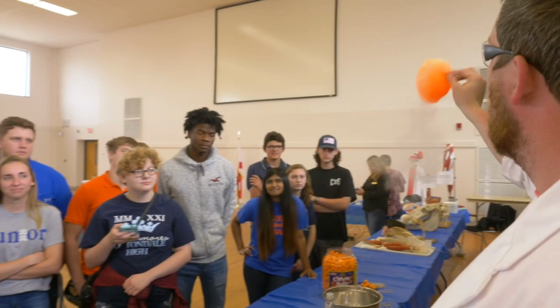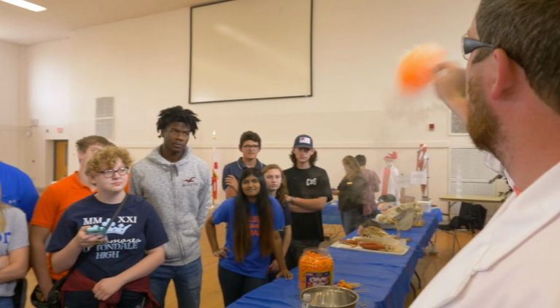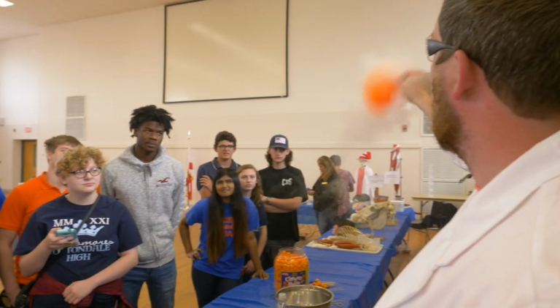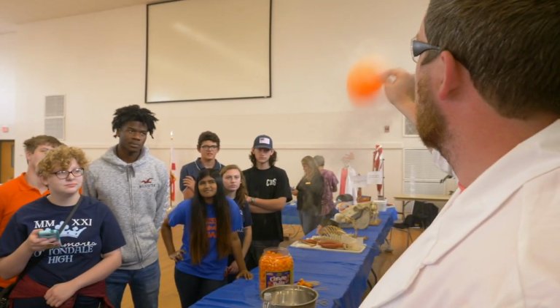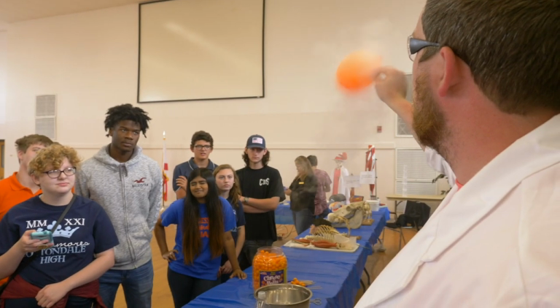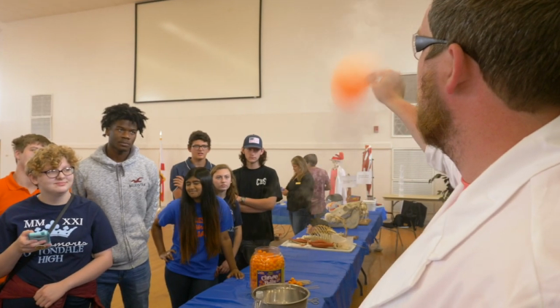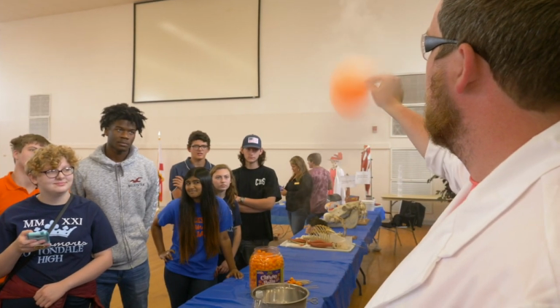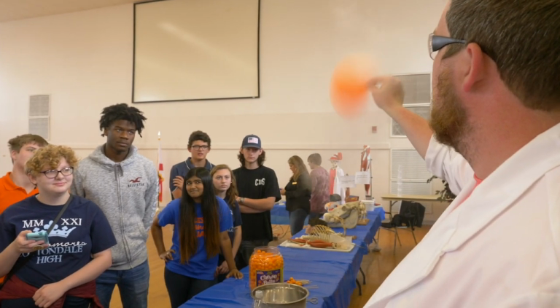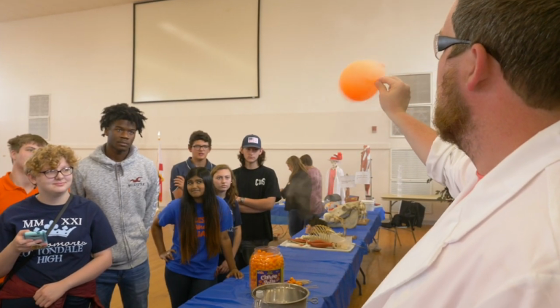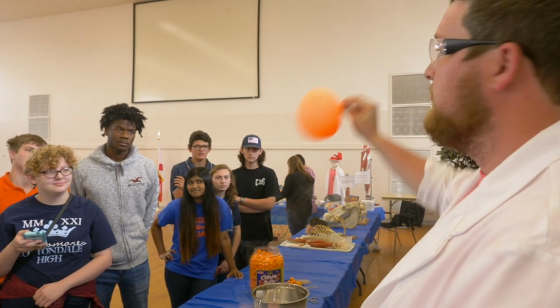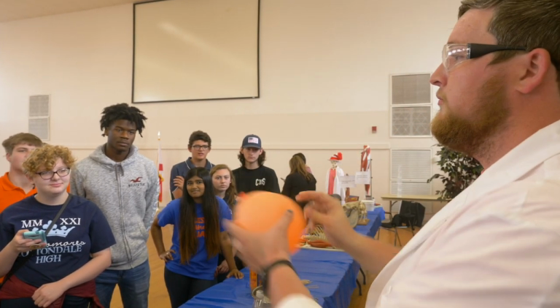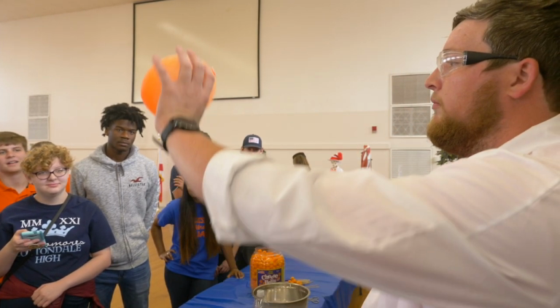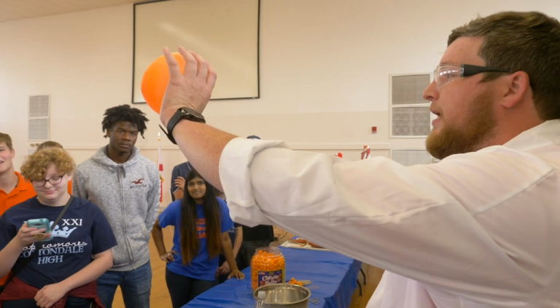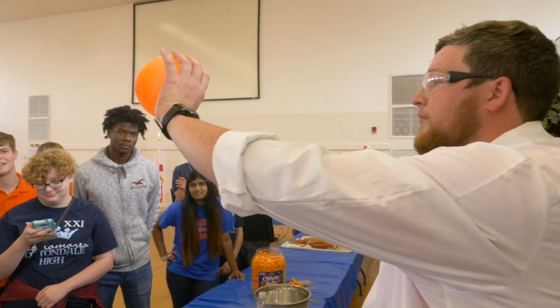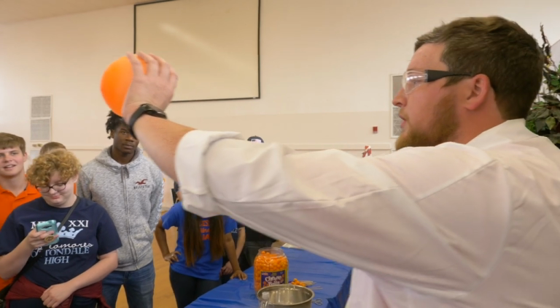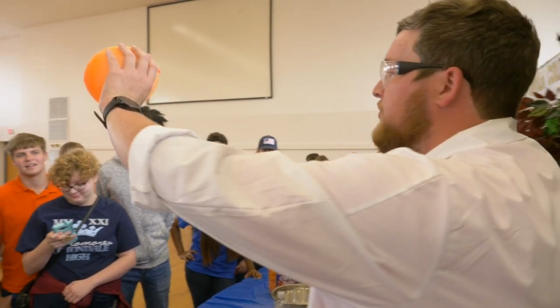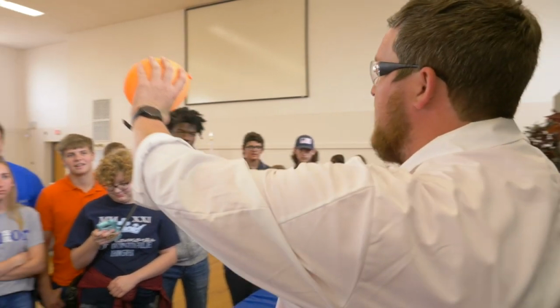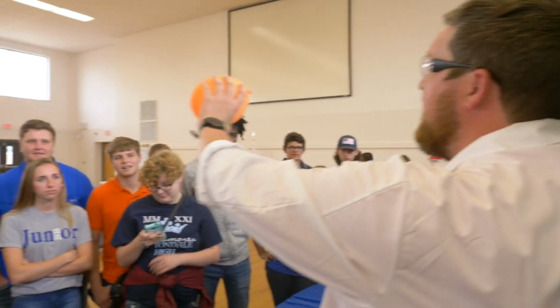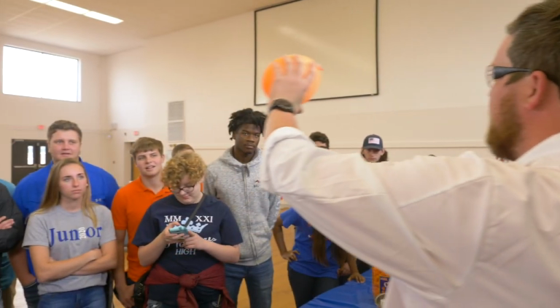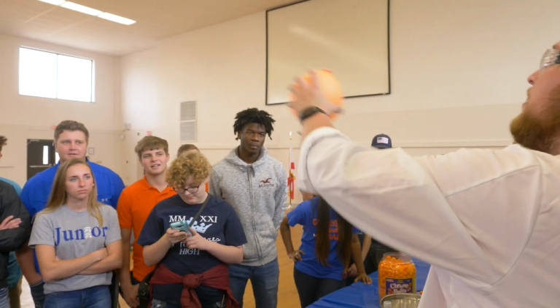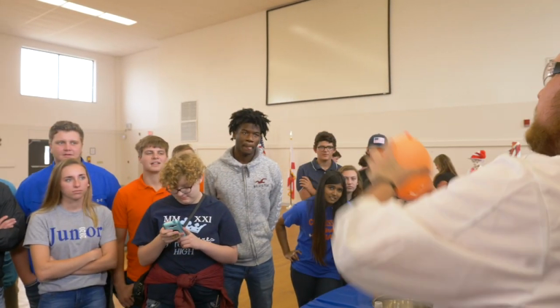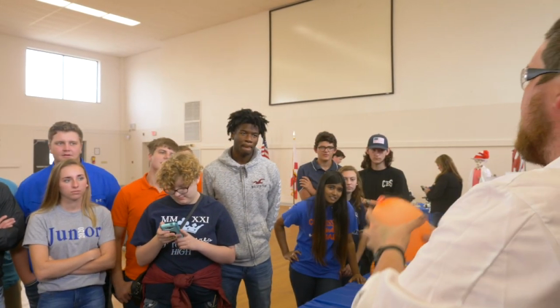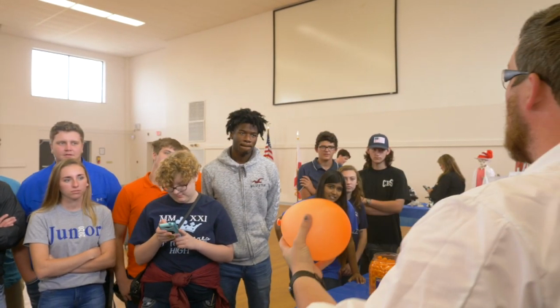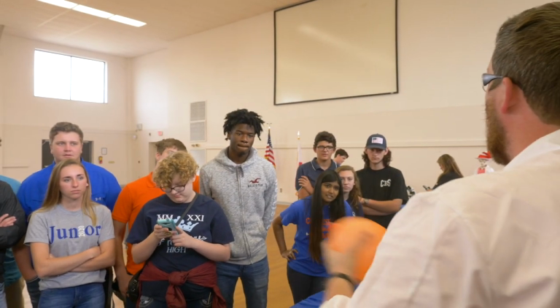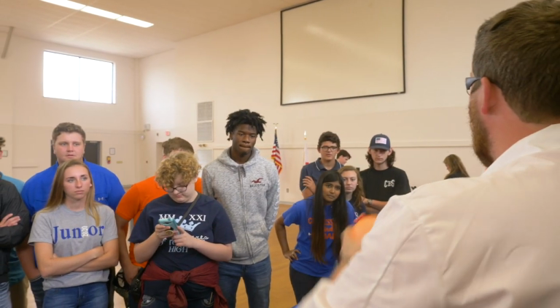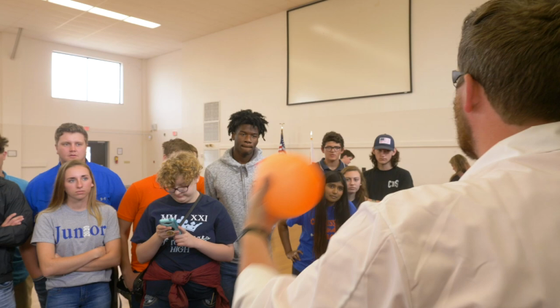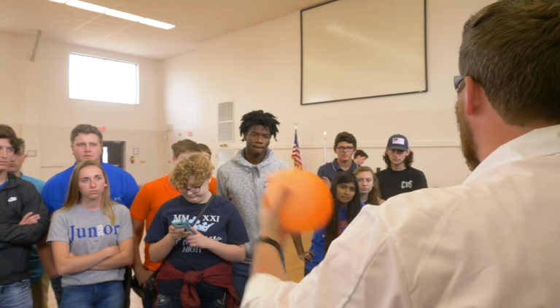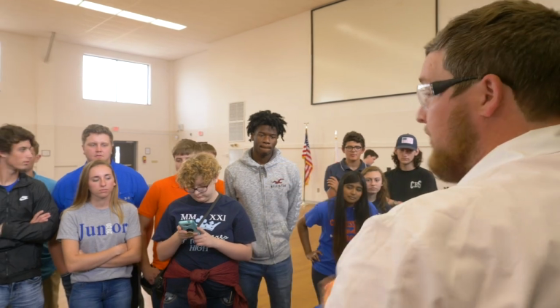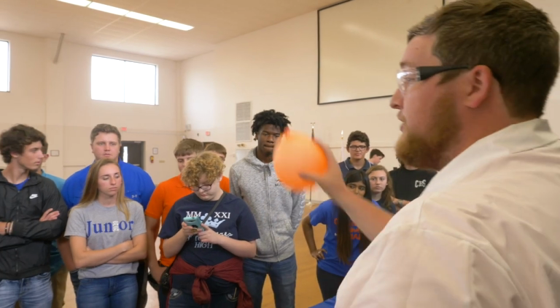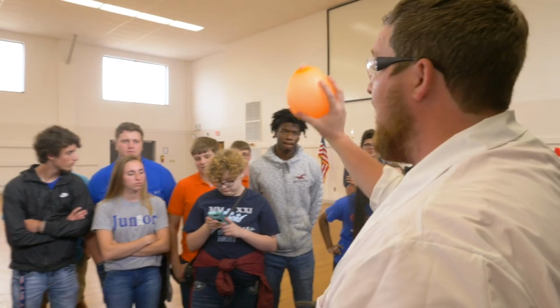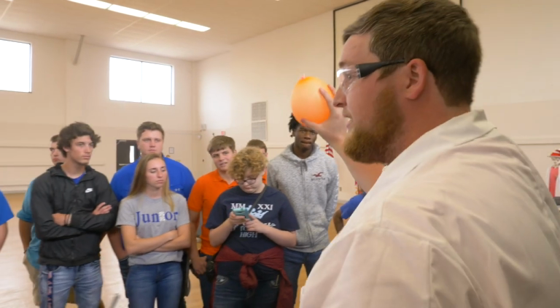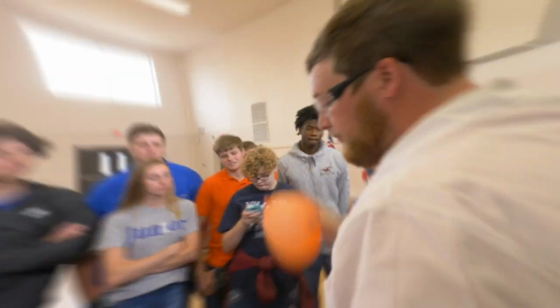Science experiments done by JT — here we have liquid nitrogen and straight oxygen balloons. I believe at the end he's going to culminate and do a huge science experiment, so we're gonna have to stick around and watch that.